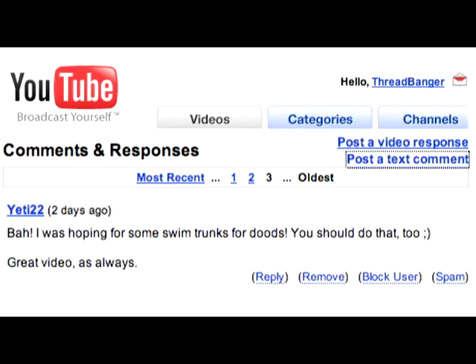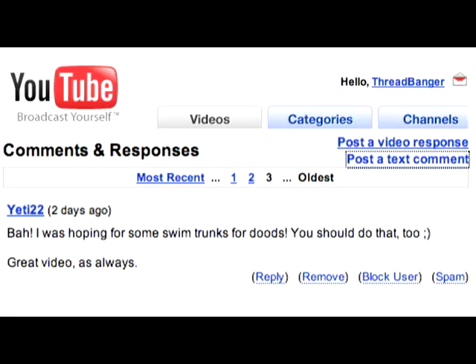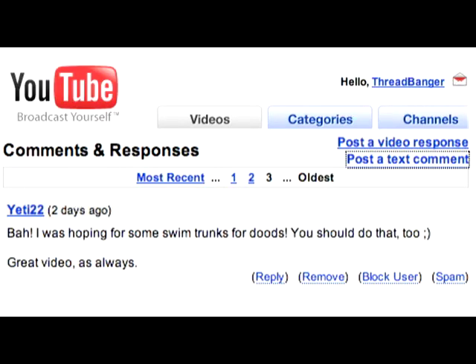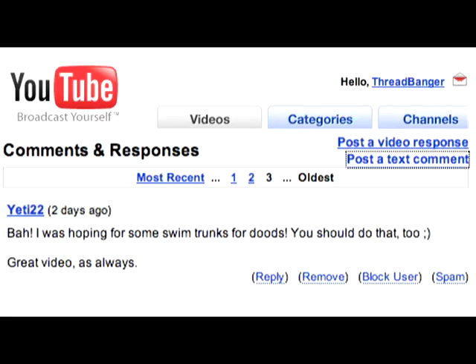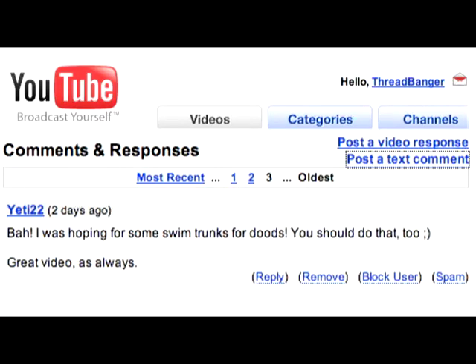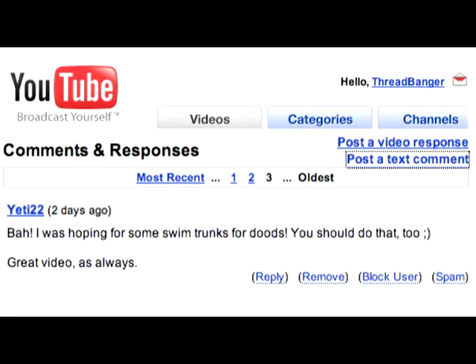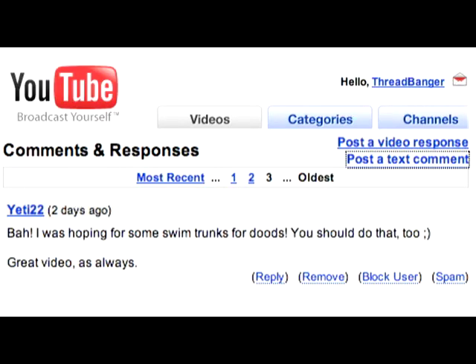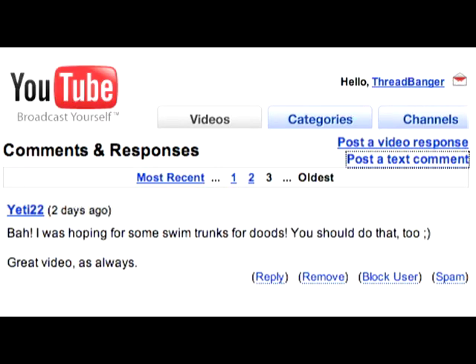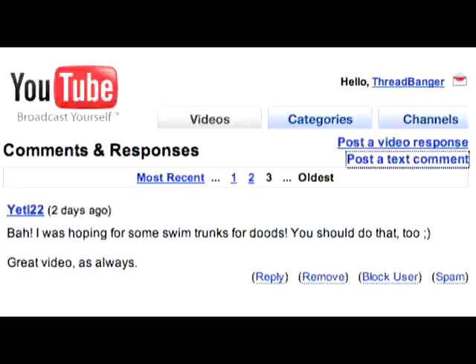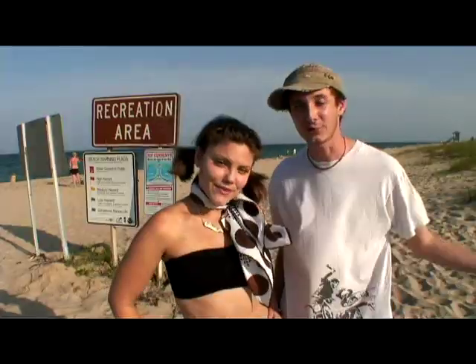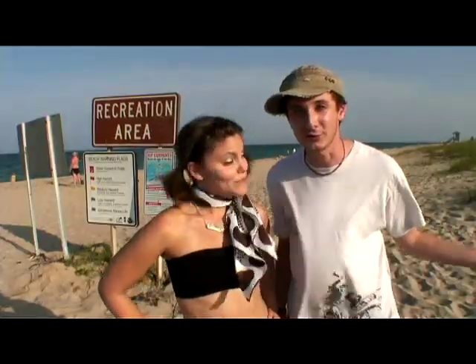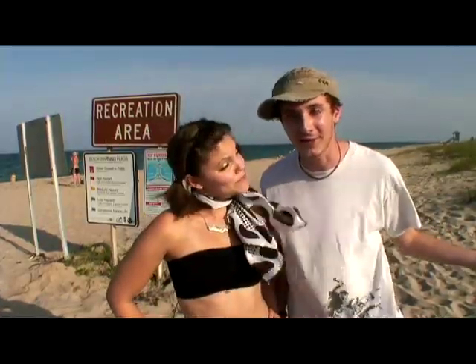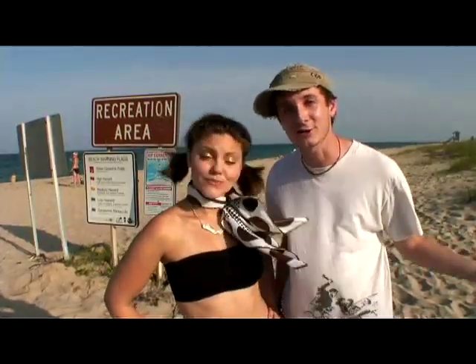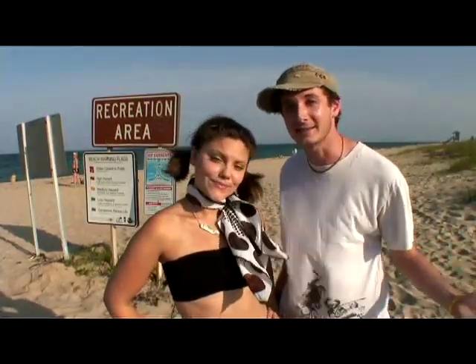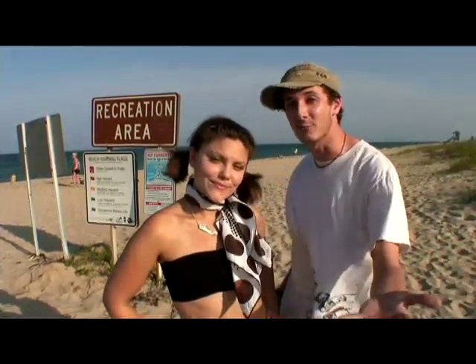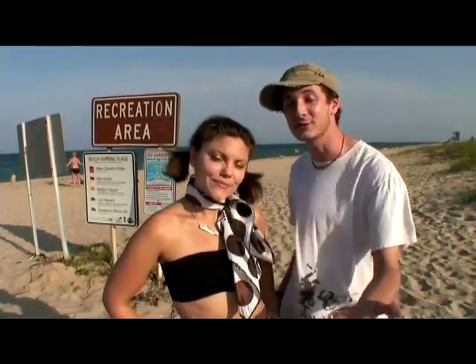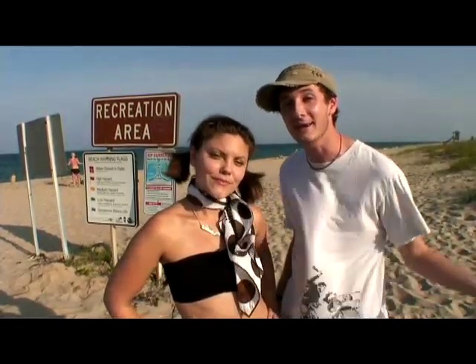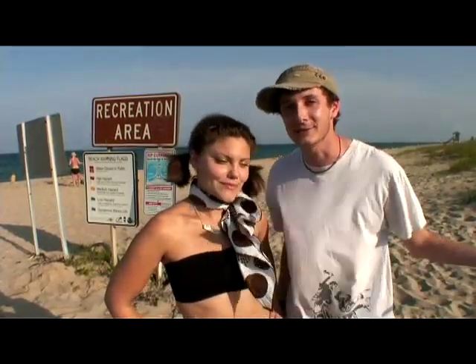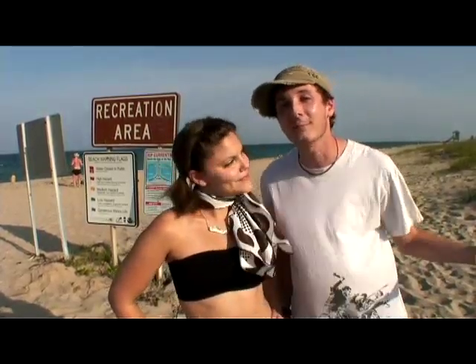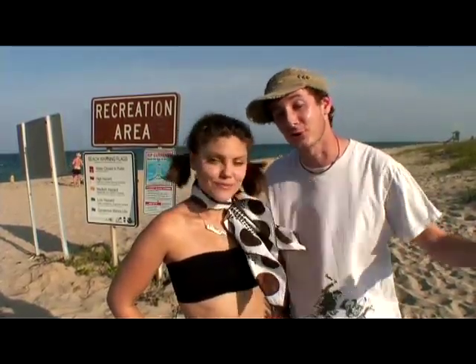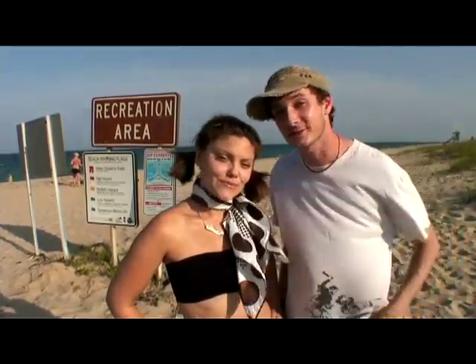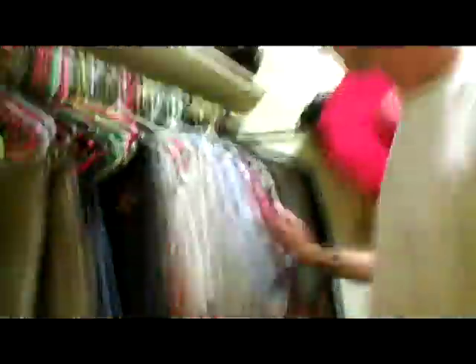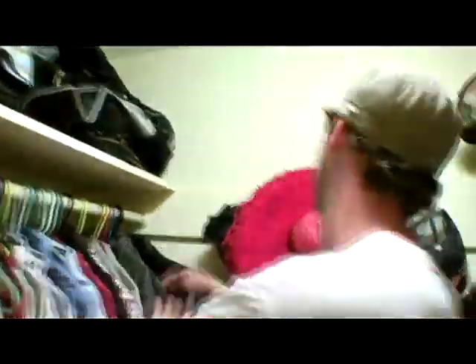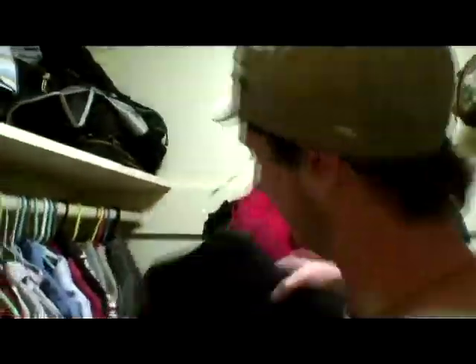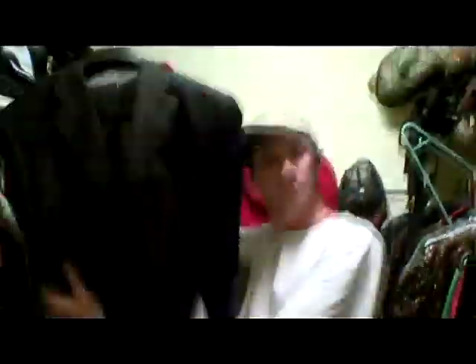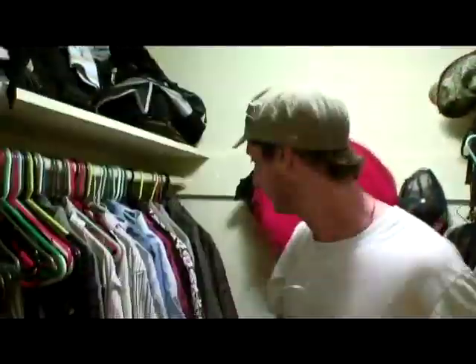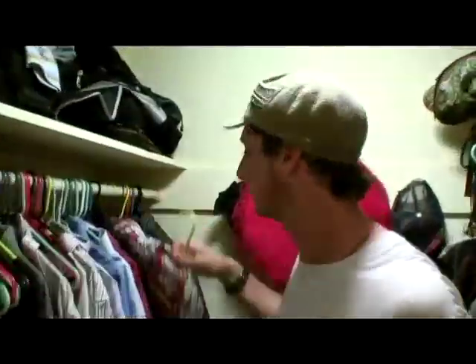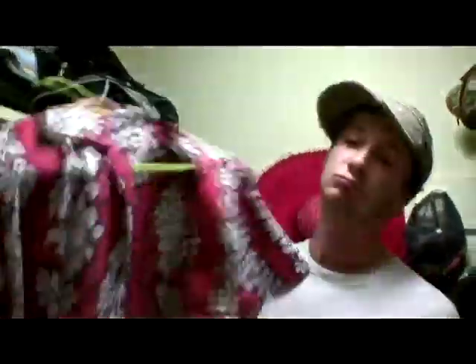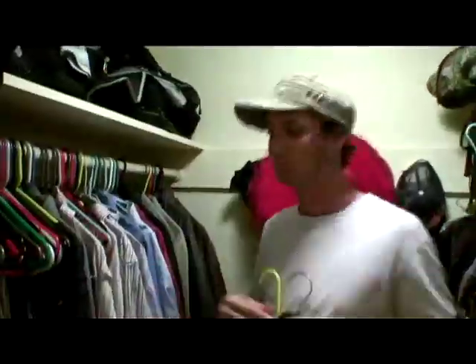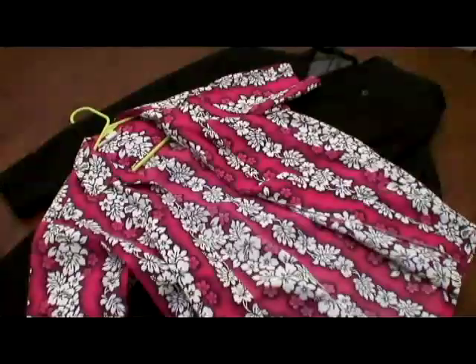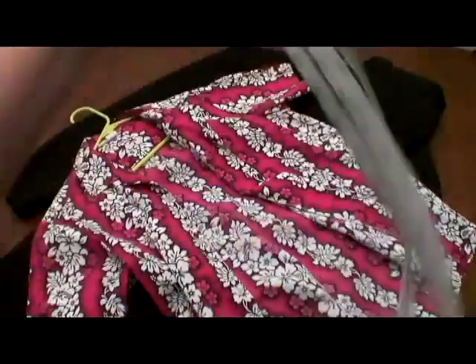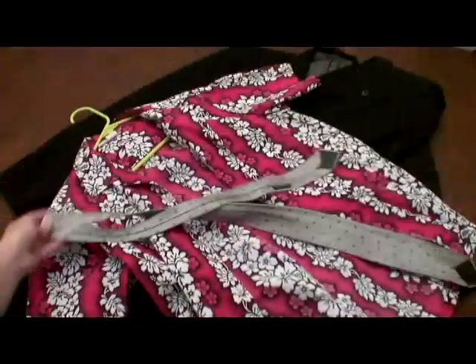I was hoping for some swim trunks for dudes. You should do that too. So for all the dudes out there, we're going to show you how to take an old business suit and make them into a pair of board shorts. Grab that old suit you've had forever, that Hawaiian shirt too, and a tie.